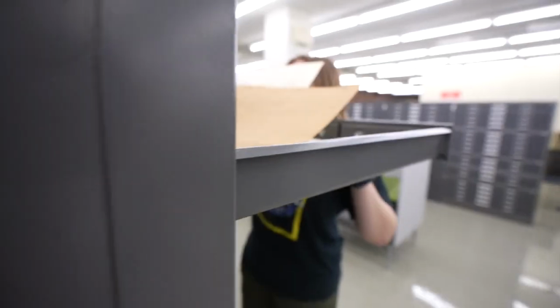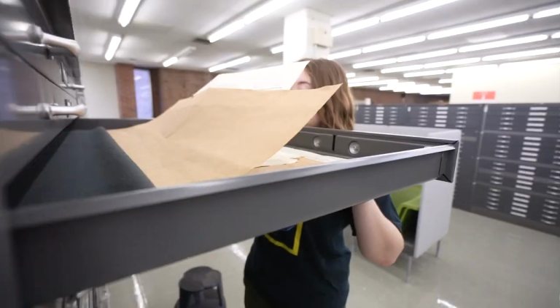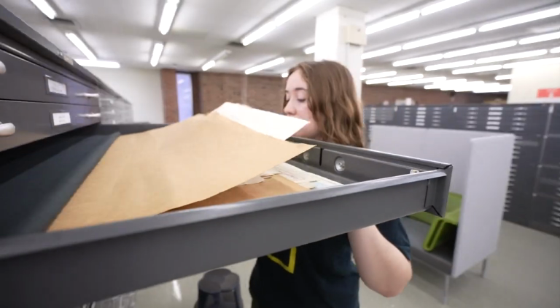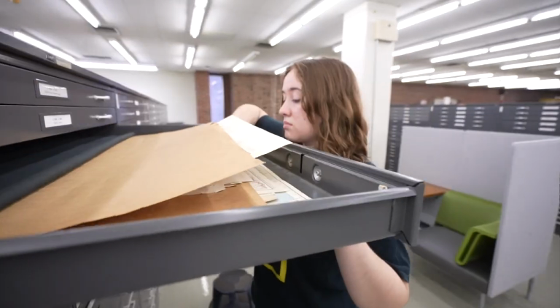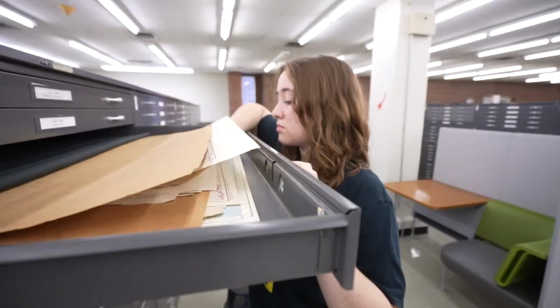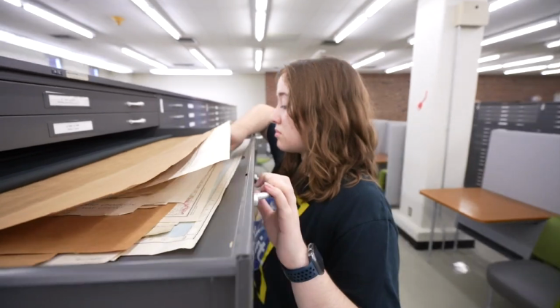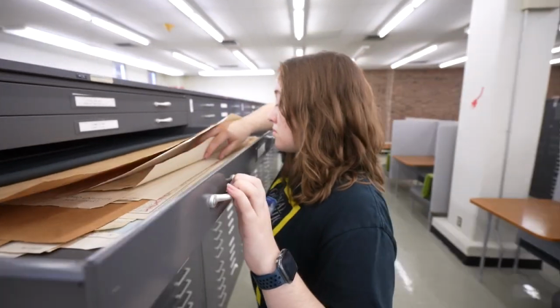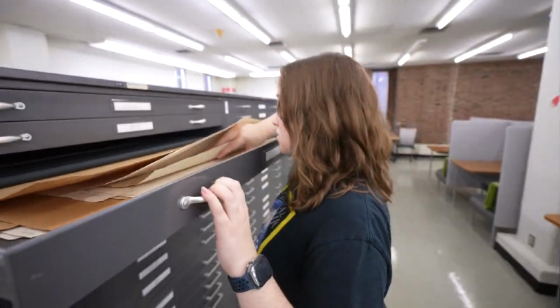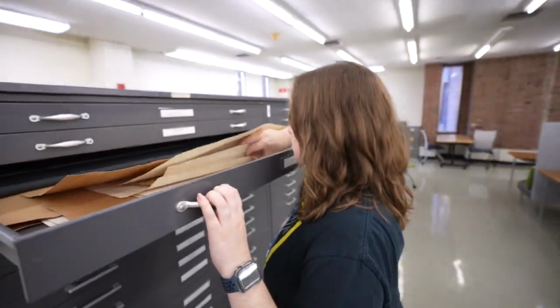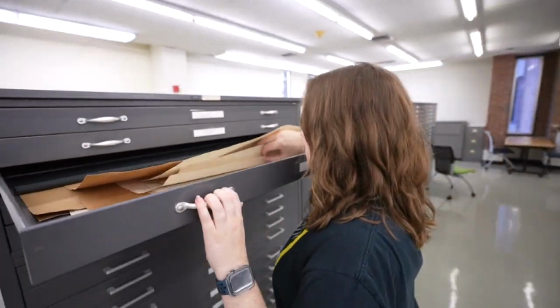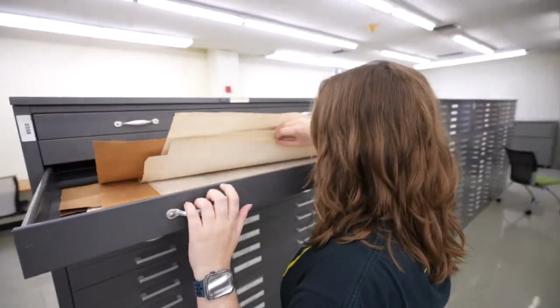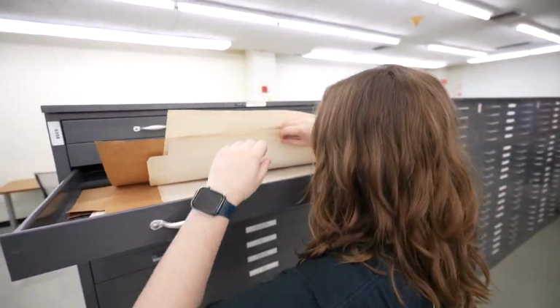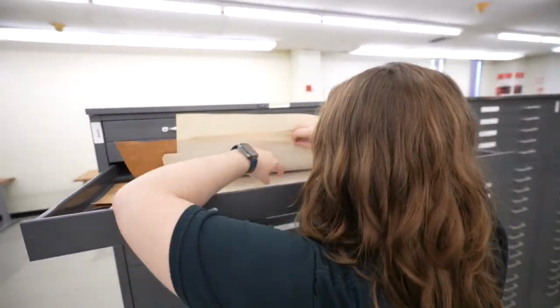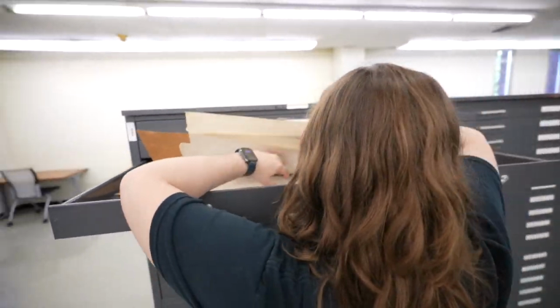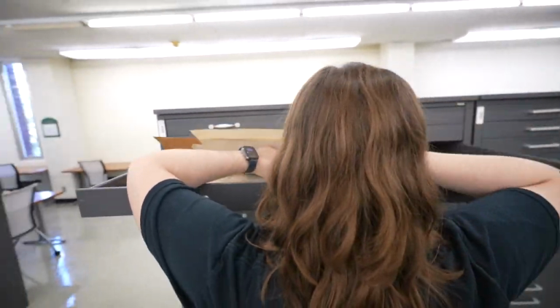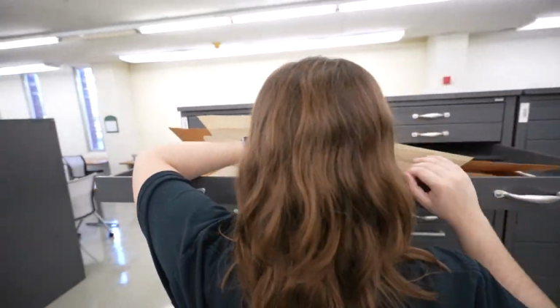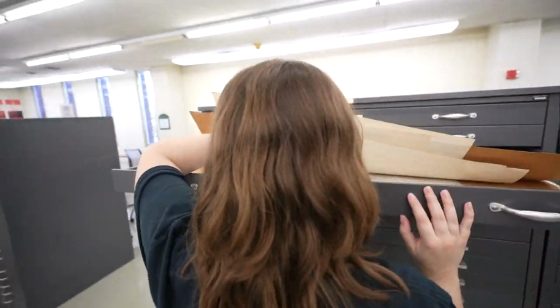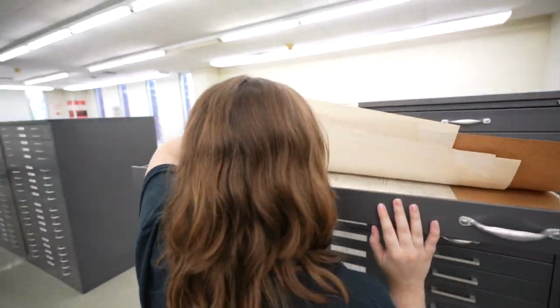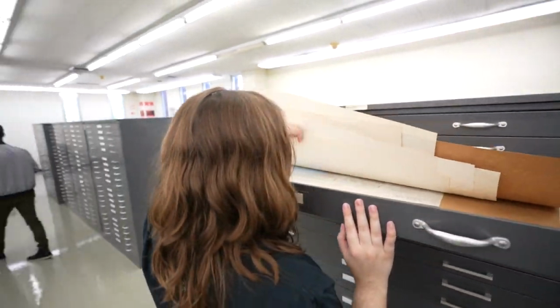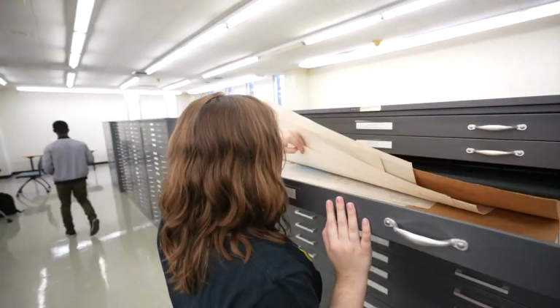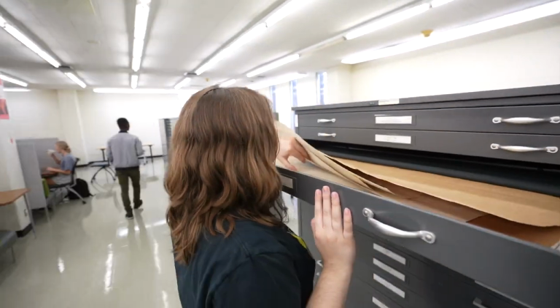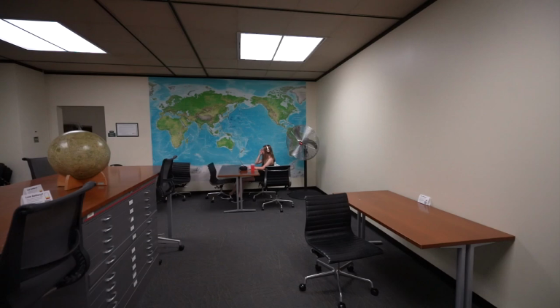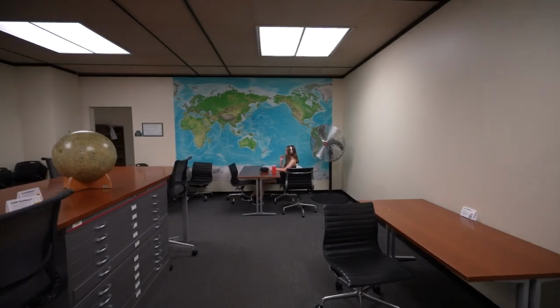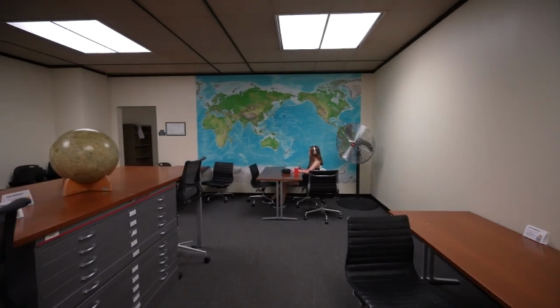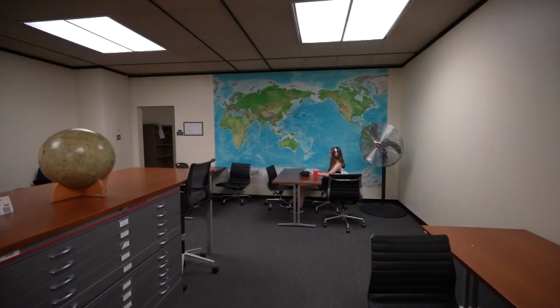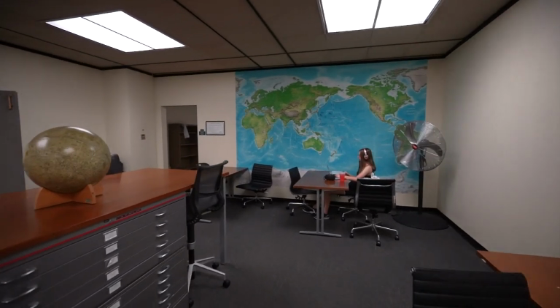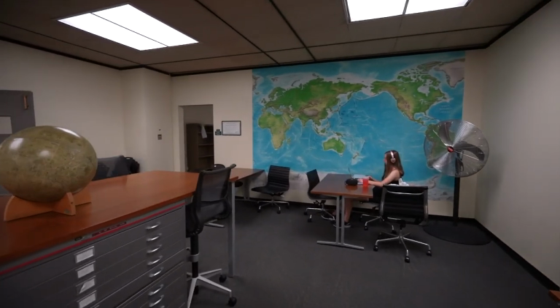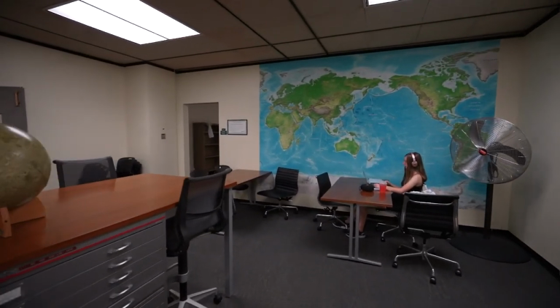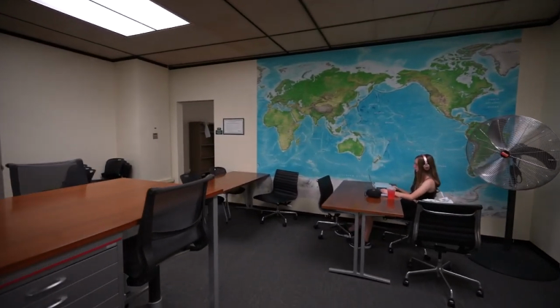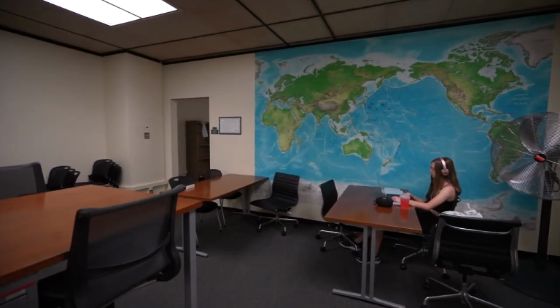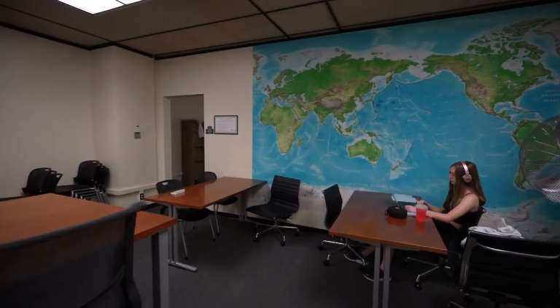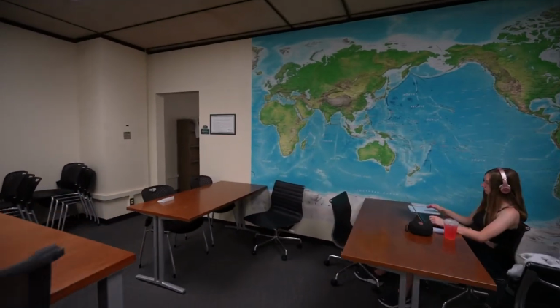If you've ever wondered what the thin, horizontal drawers are throughout the fifth floor, they contain Ohio University Library's map collection.